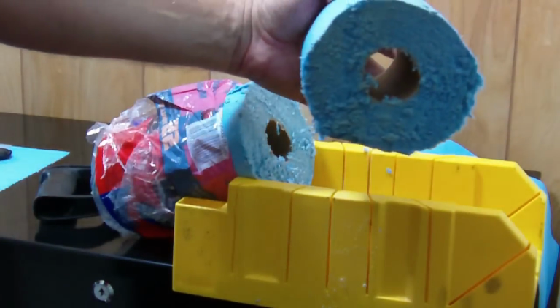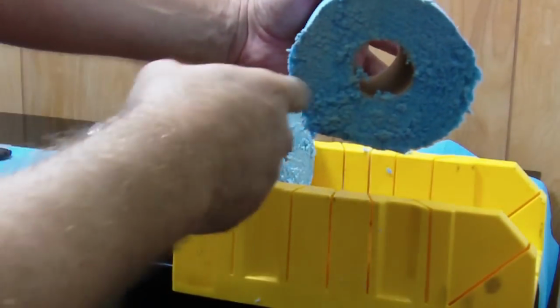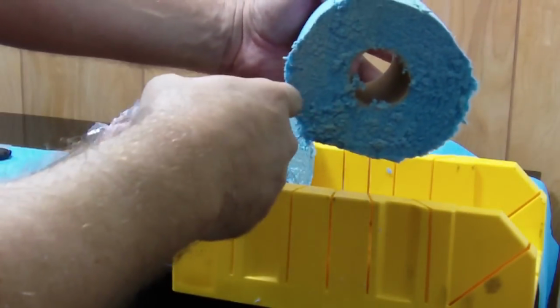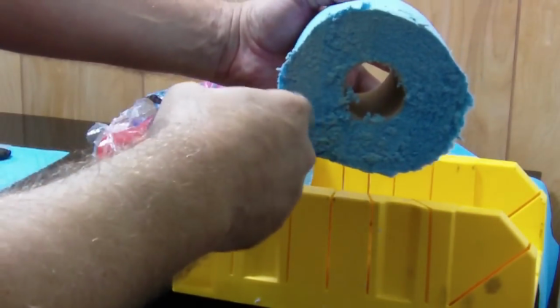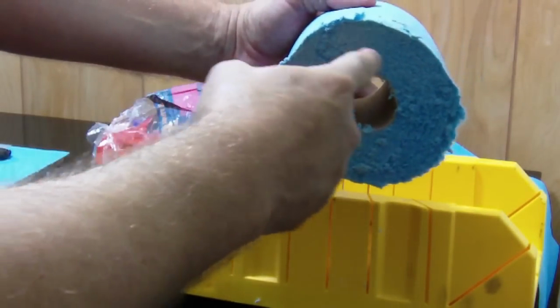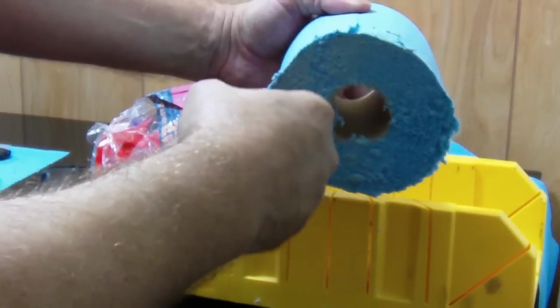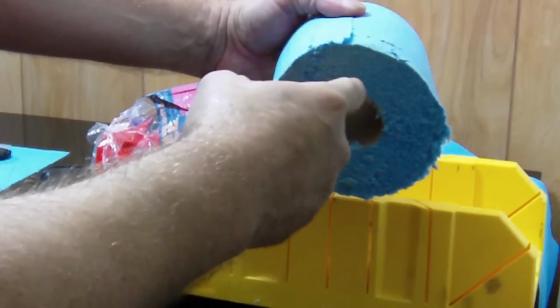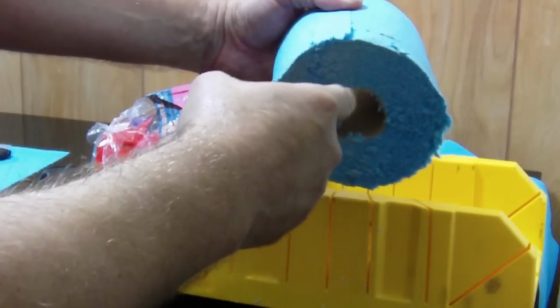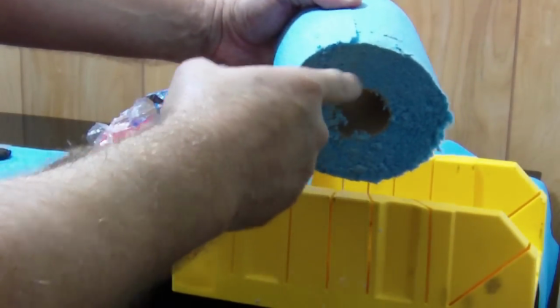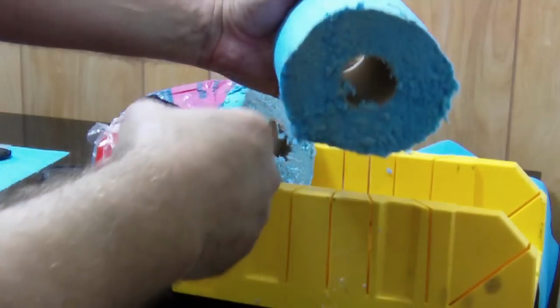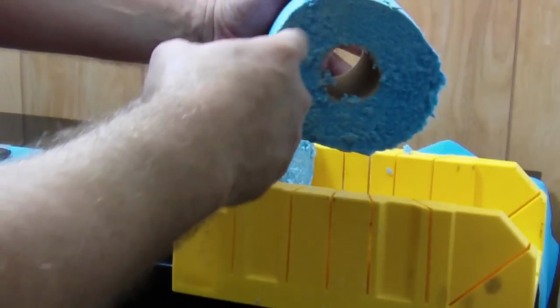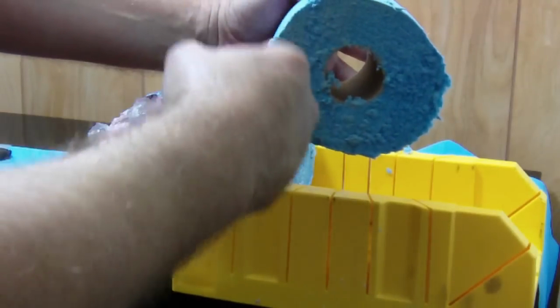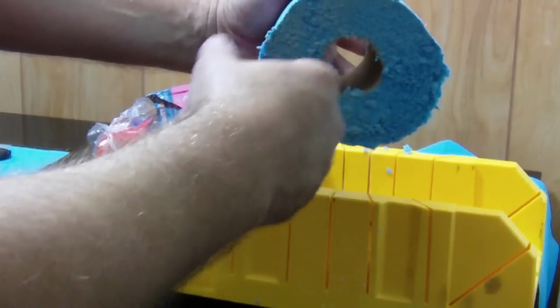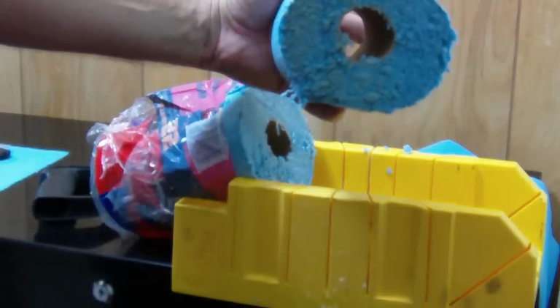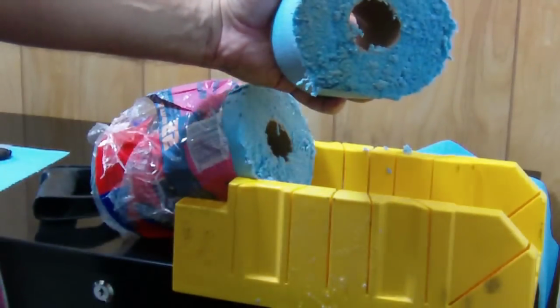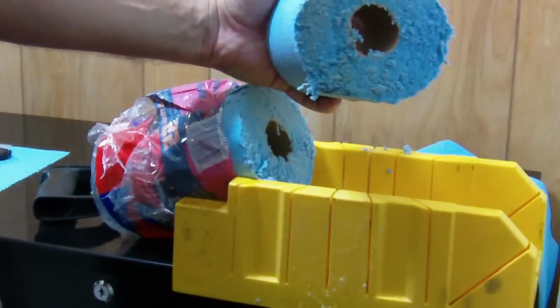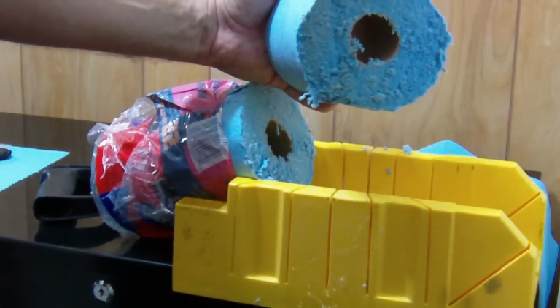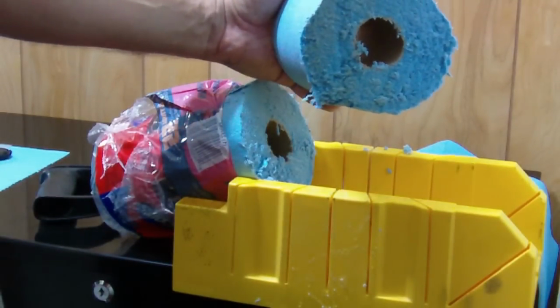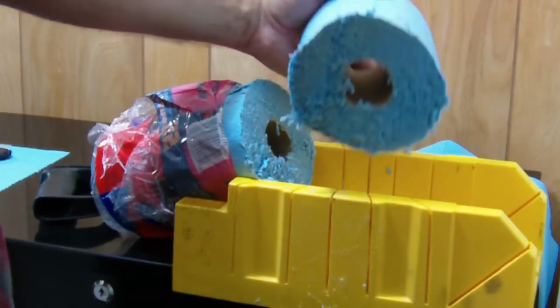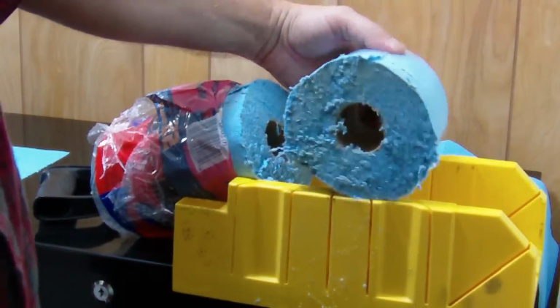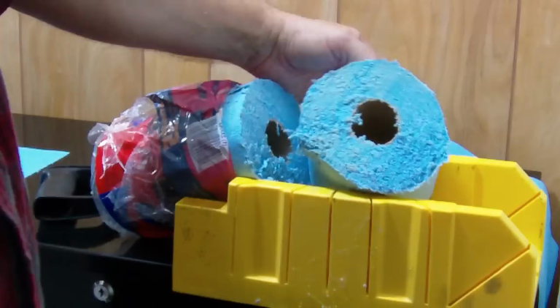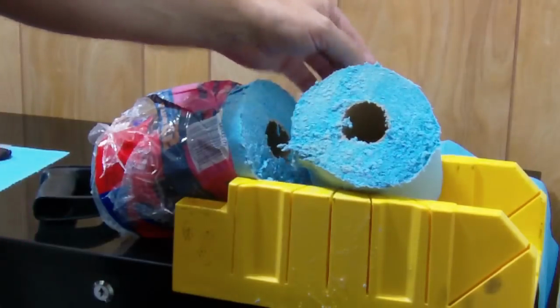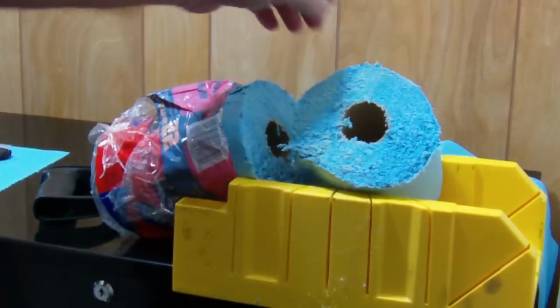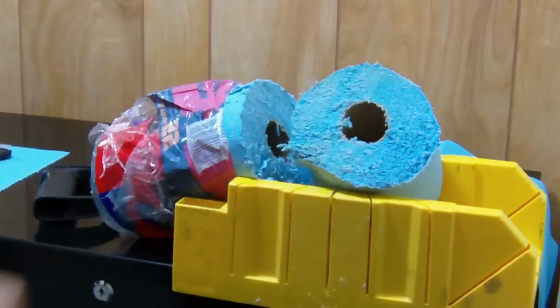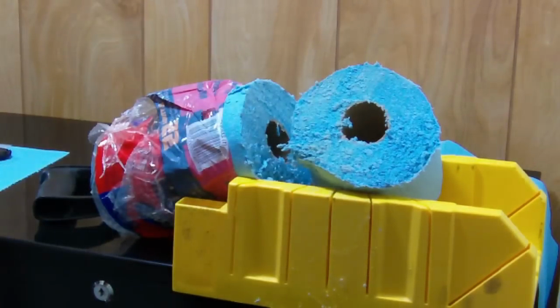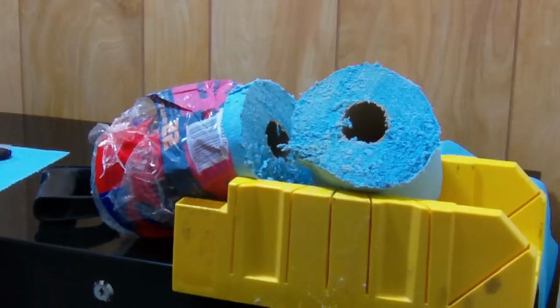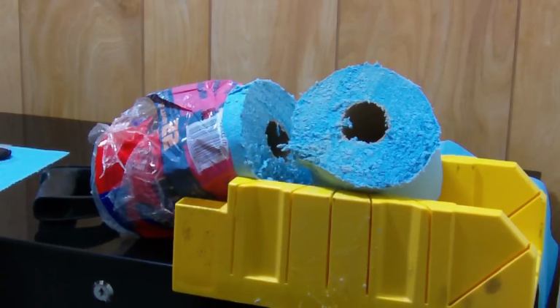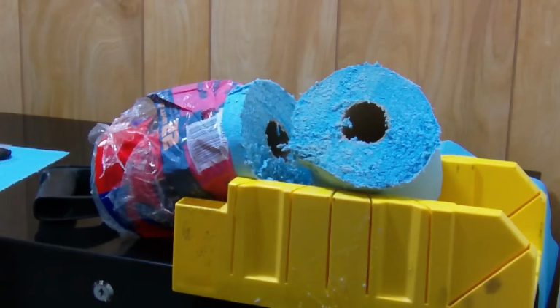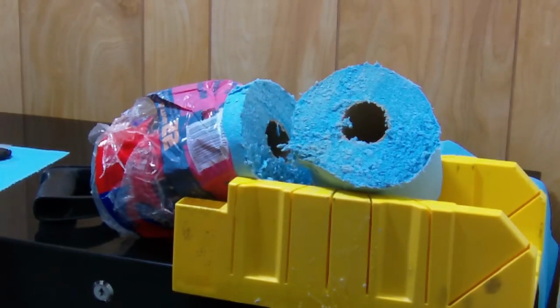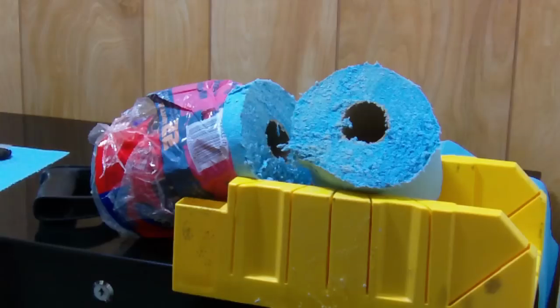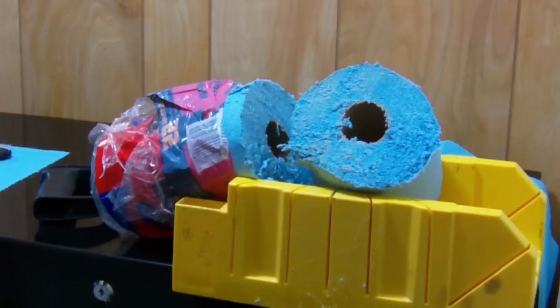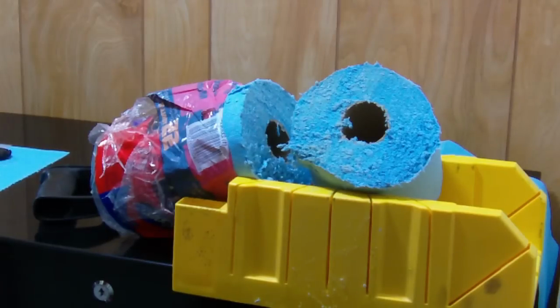I'll take the vacuum and brush and clean all this fuzz off, and then I'll have to unwind a little bit until it's the right diameter. I'll be back in a few minutes and we'll try stuffing this in the canister.